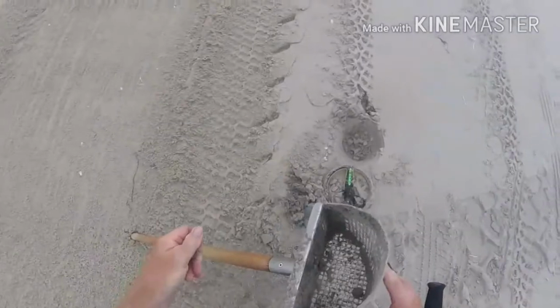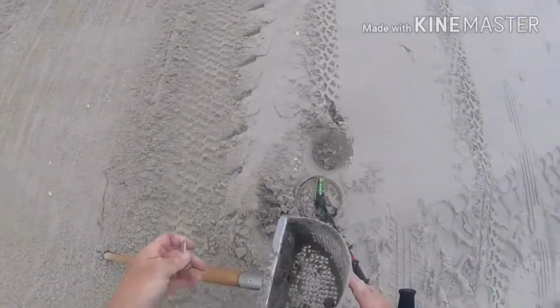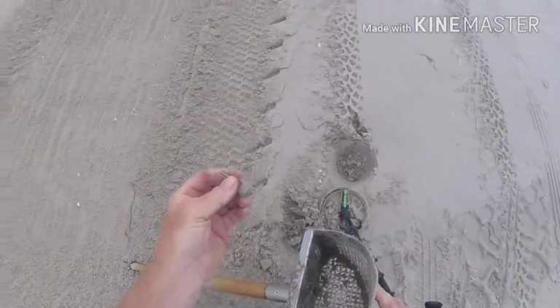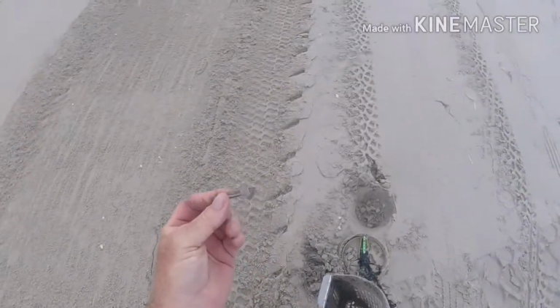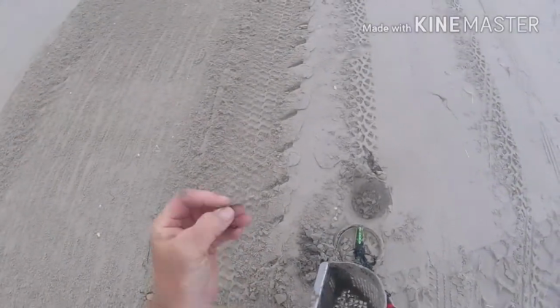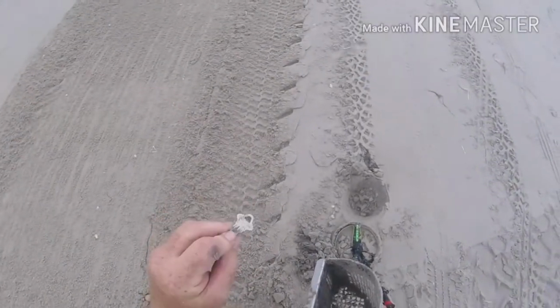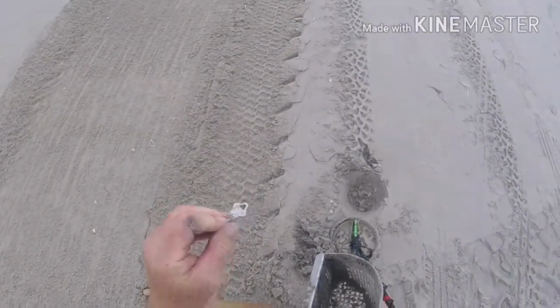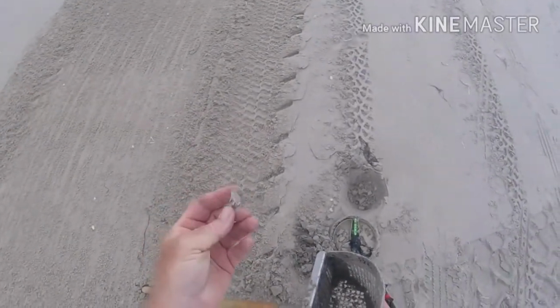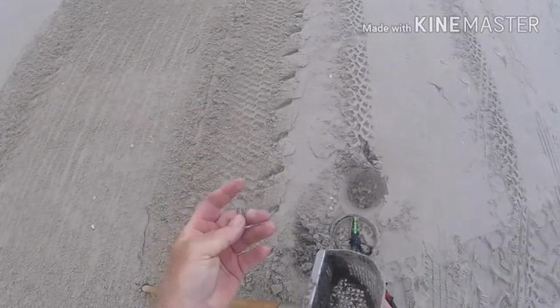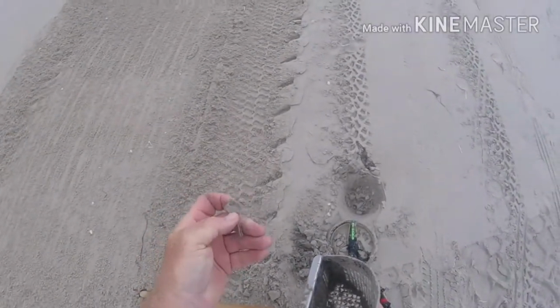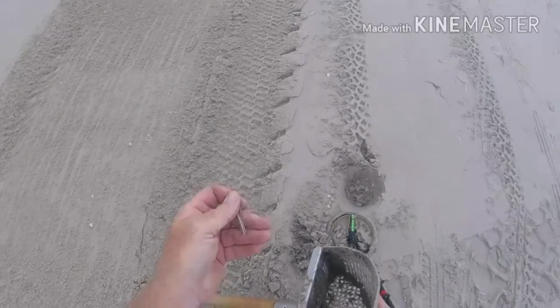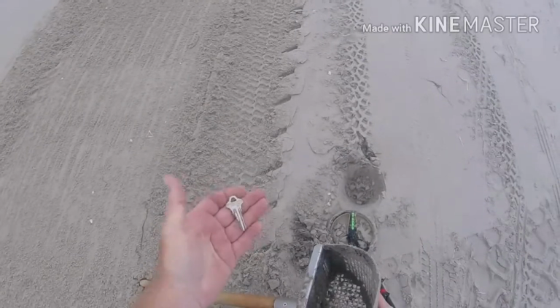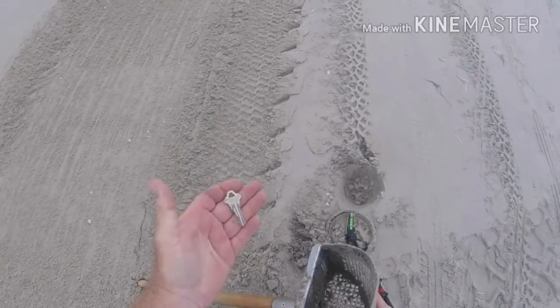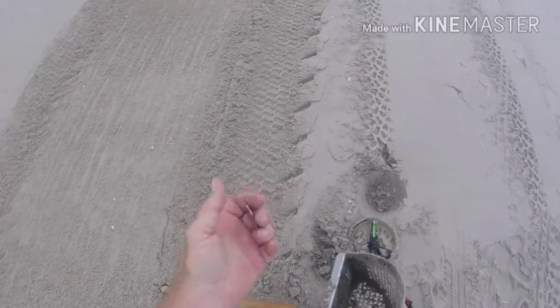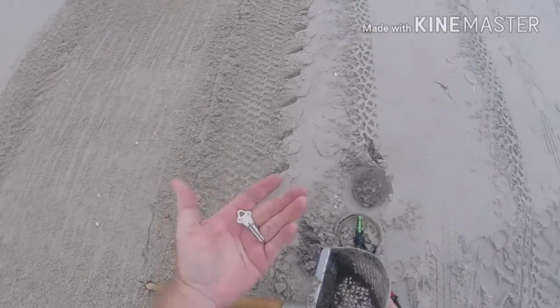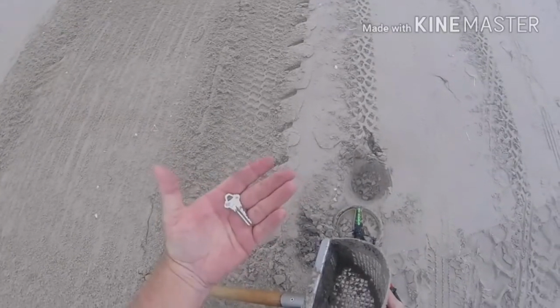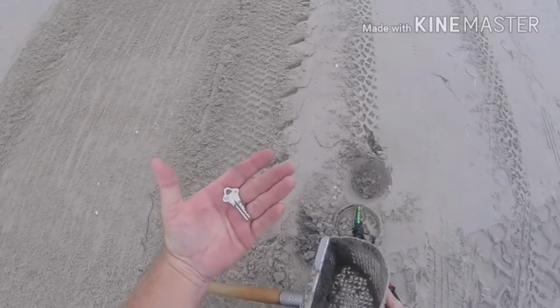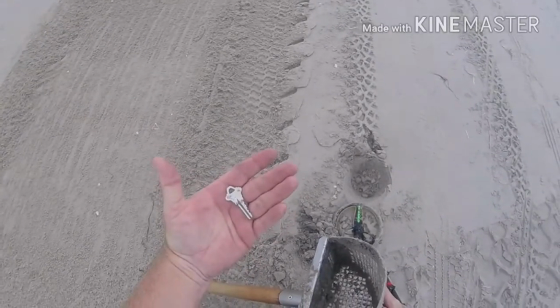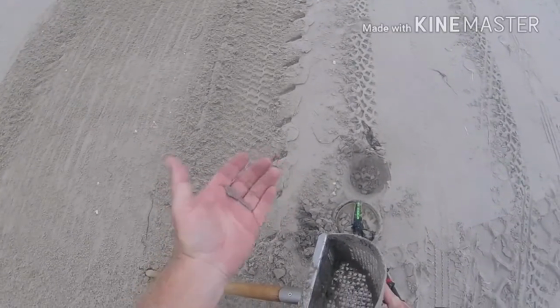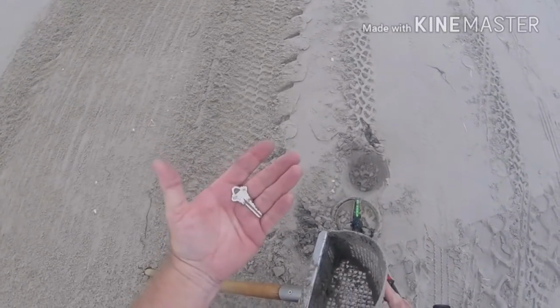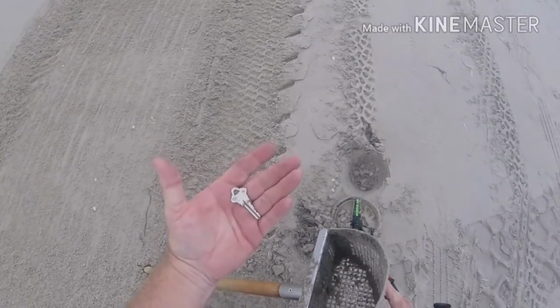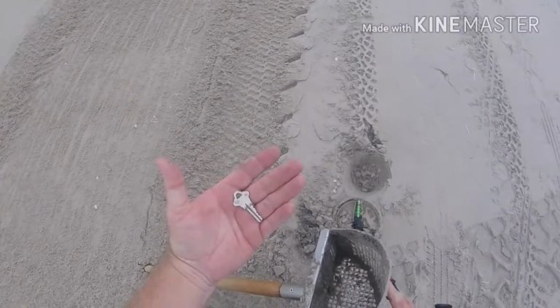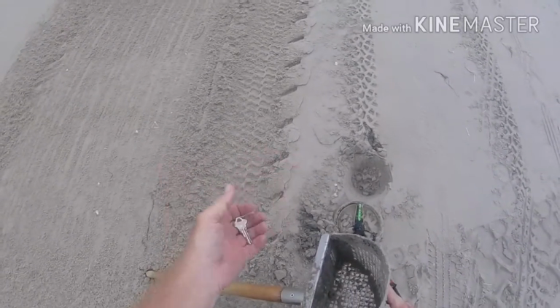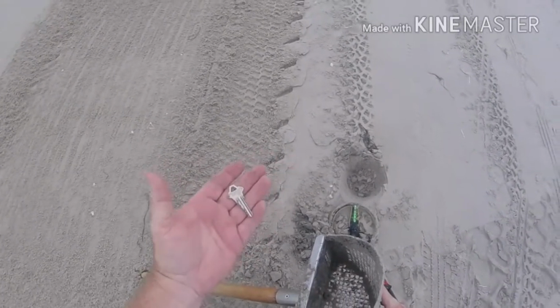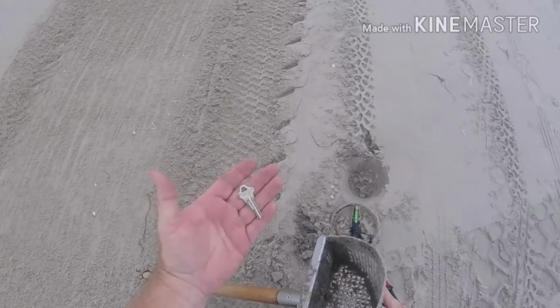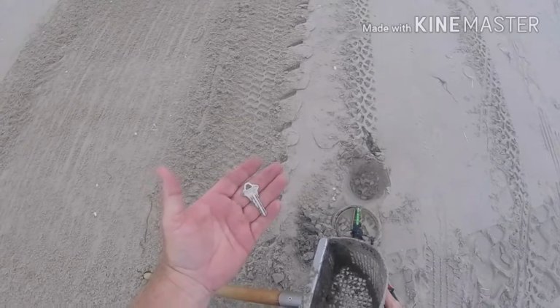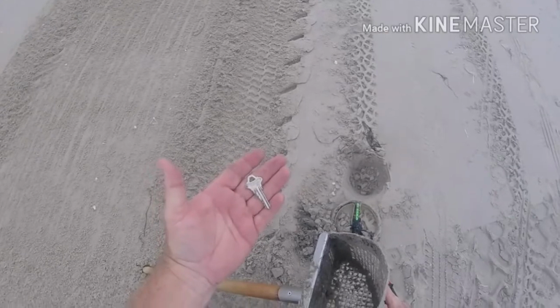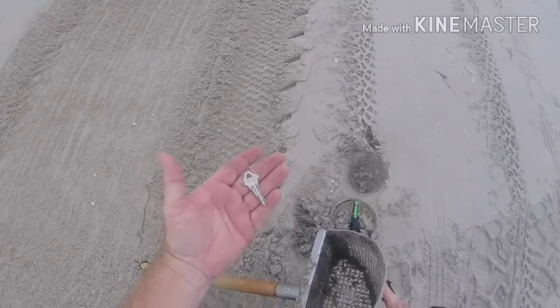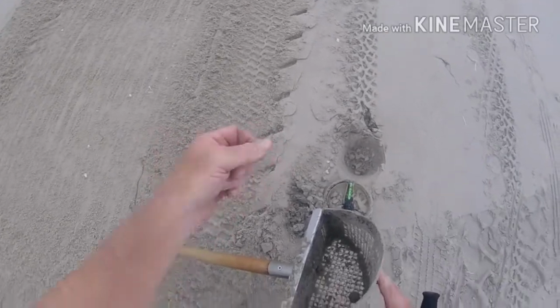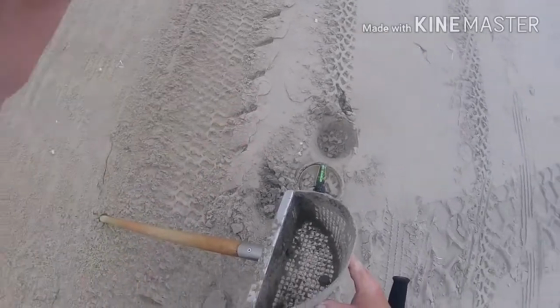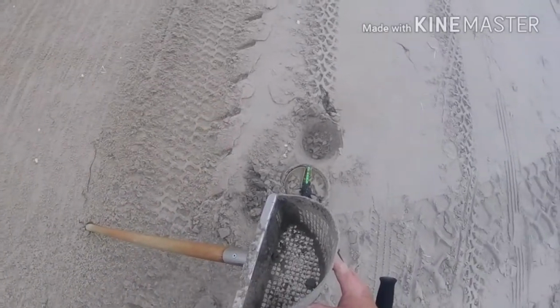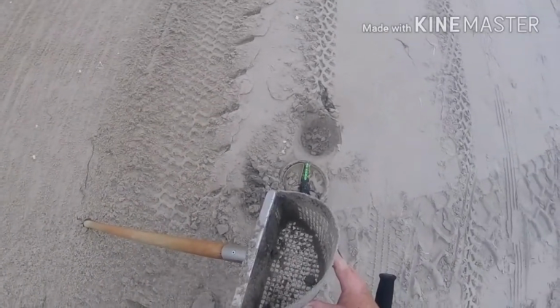Here's something different — a house key. I haven't gotten any jewelry yet, but this is something other than coins: a house key. Back to it.